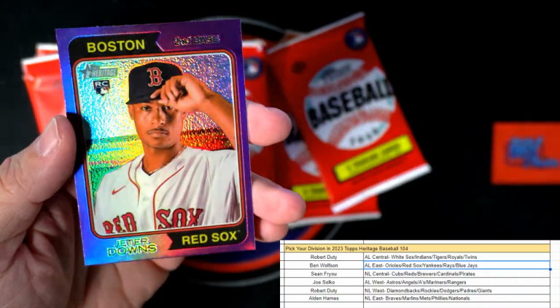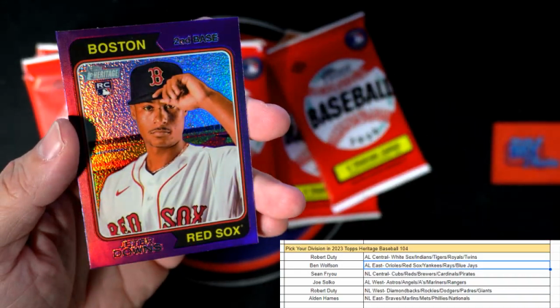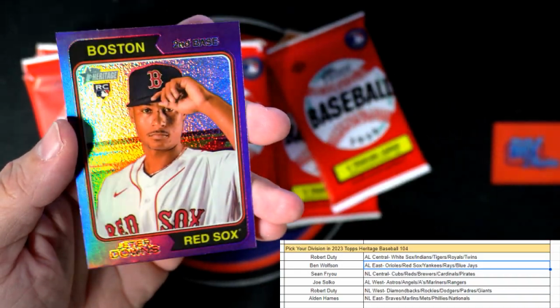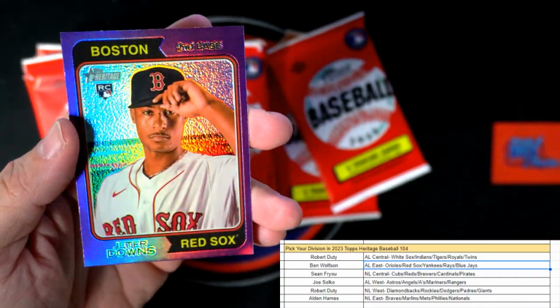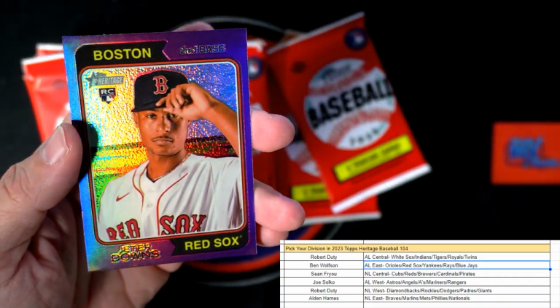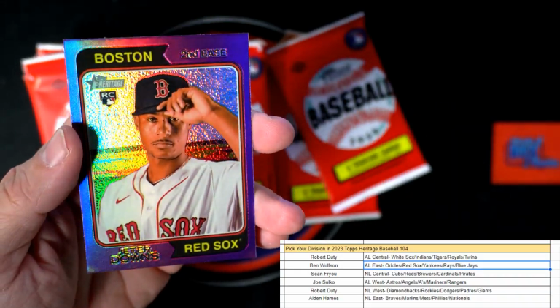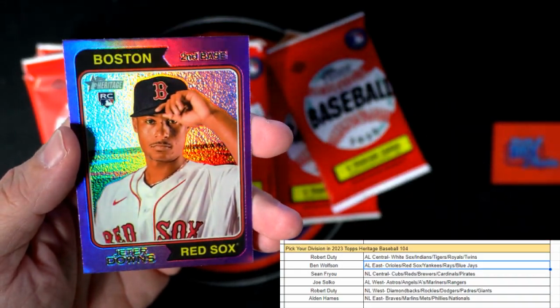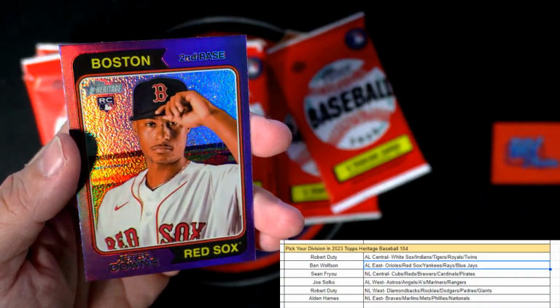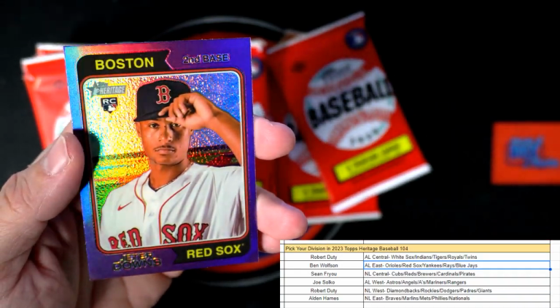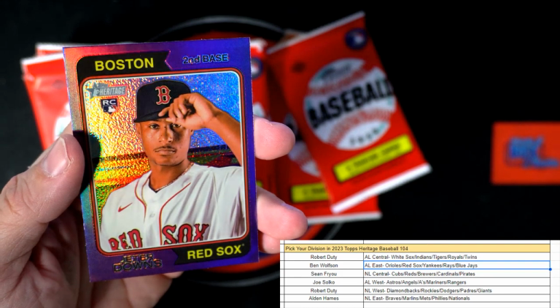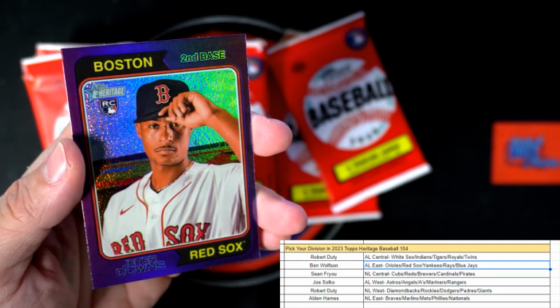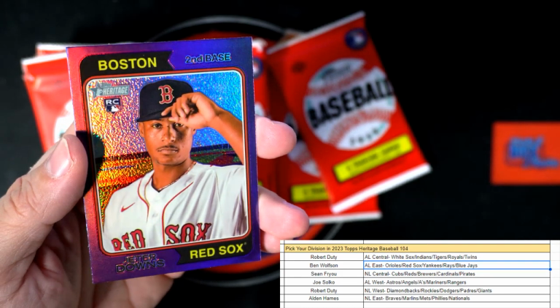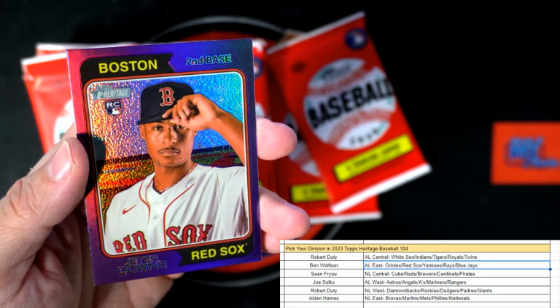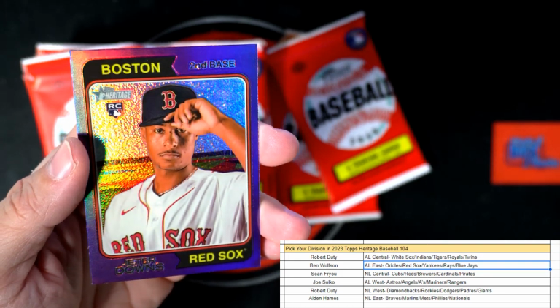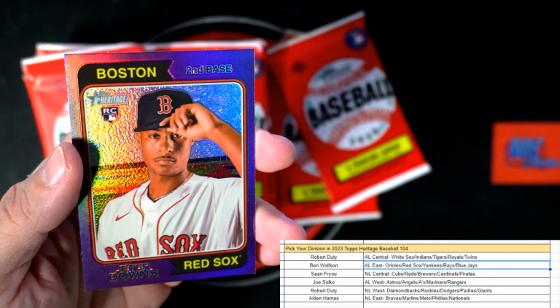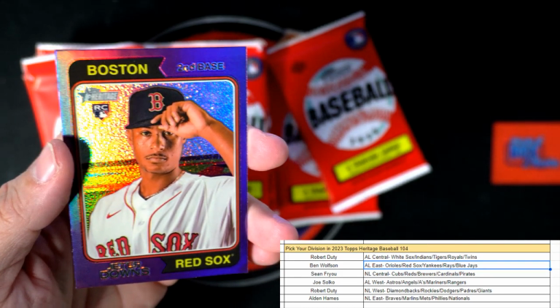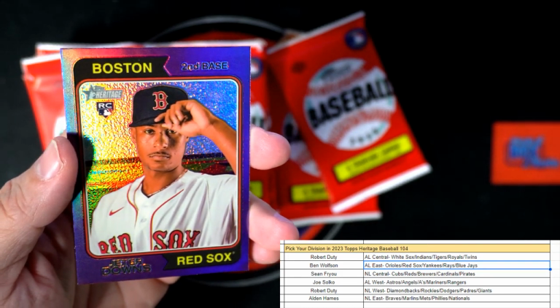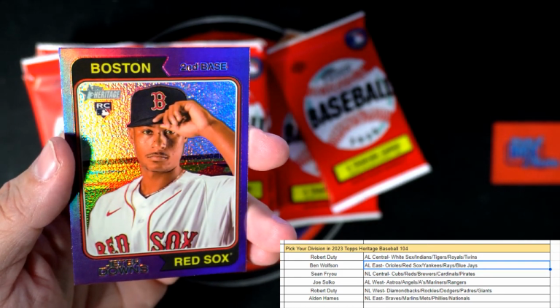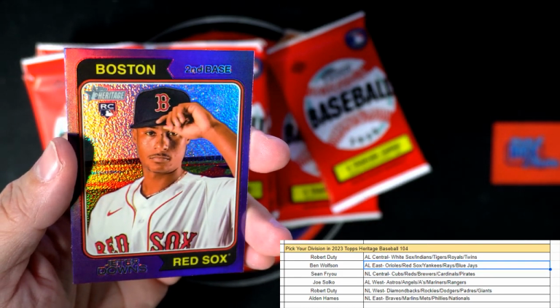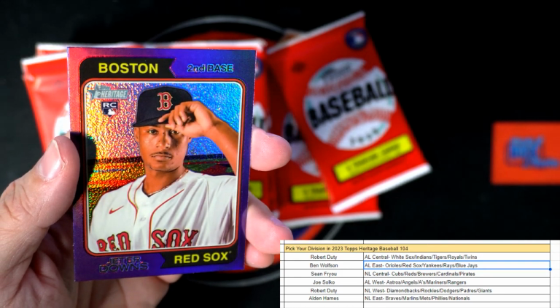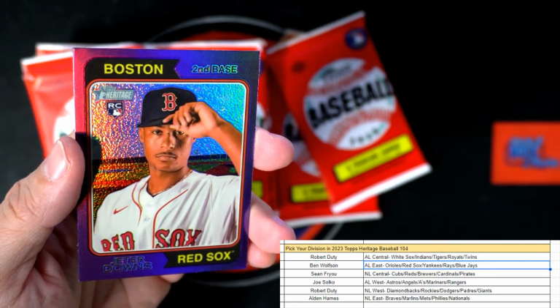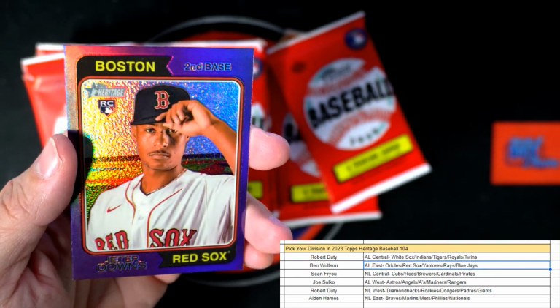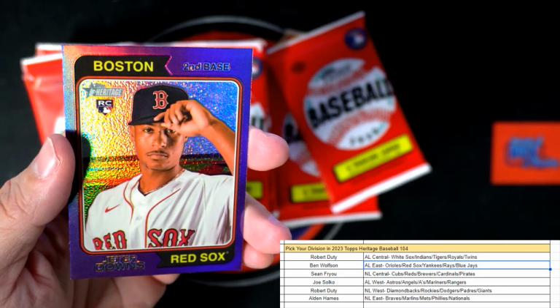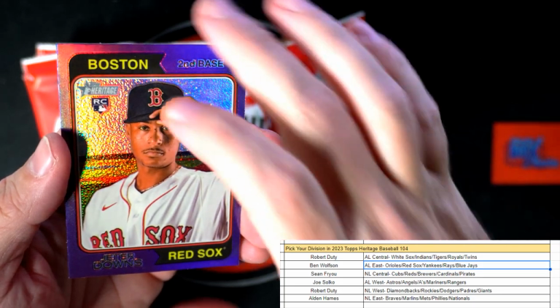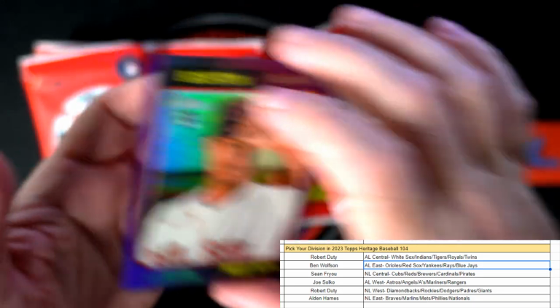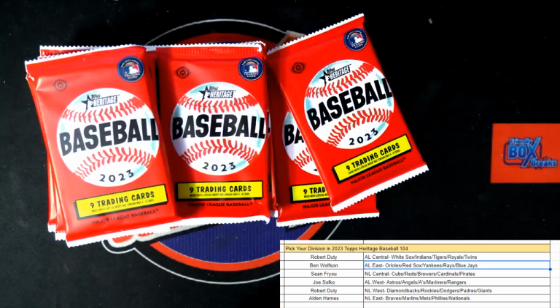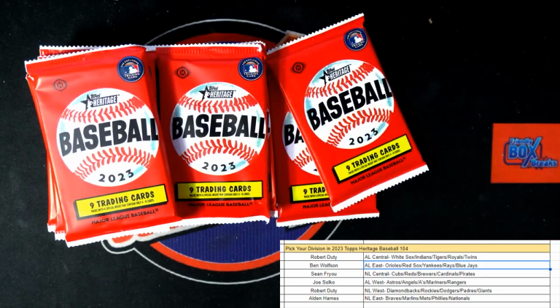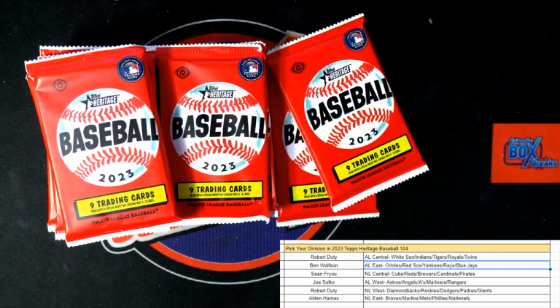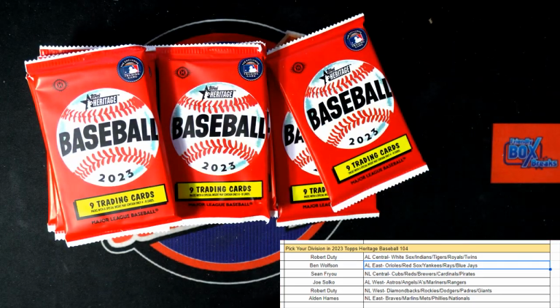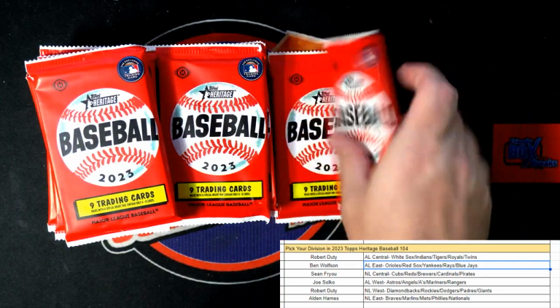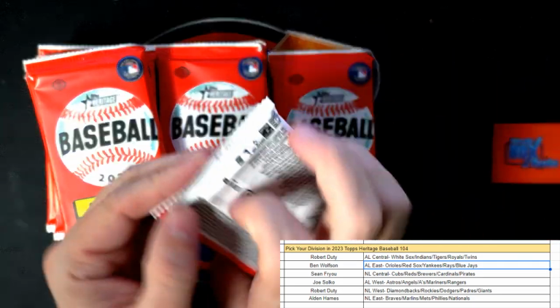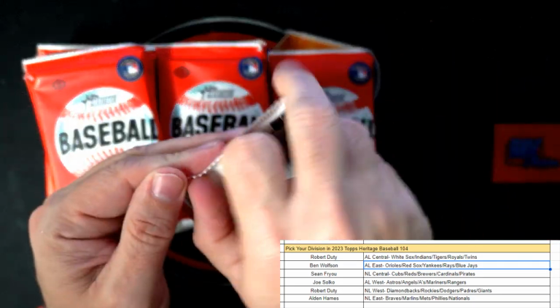And Jeter Downs, a Red Sox rookie card — that's a good one. American League East, Ben W, coming out to you! What's up Ben, how you doing?